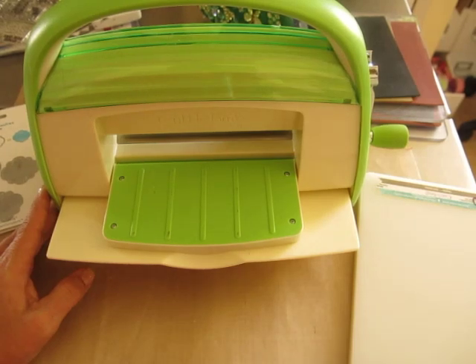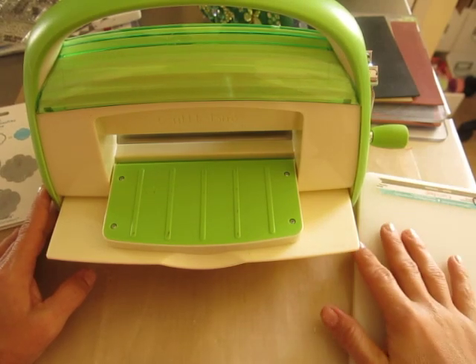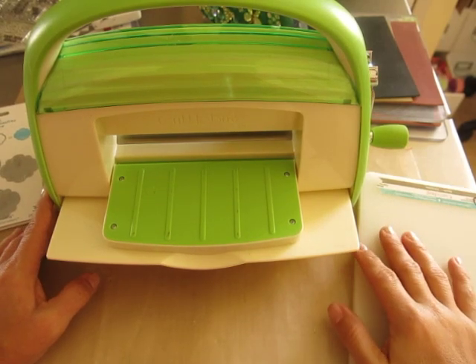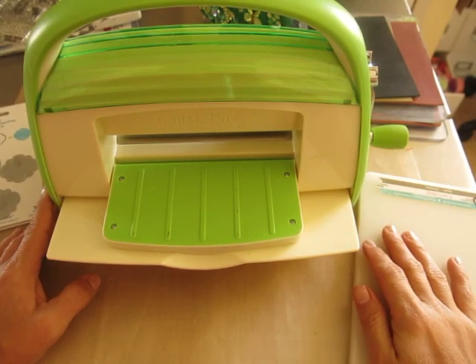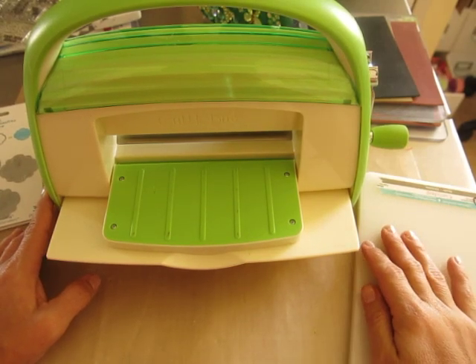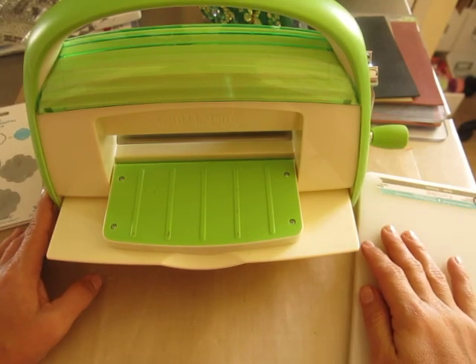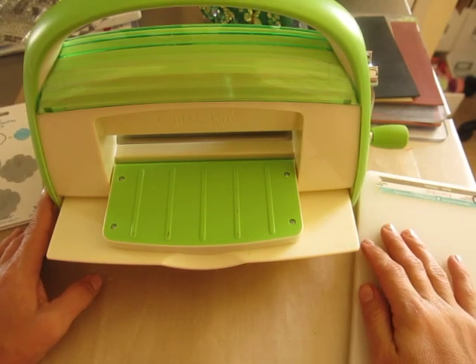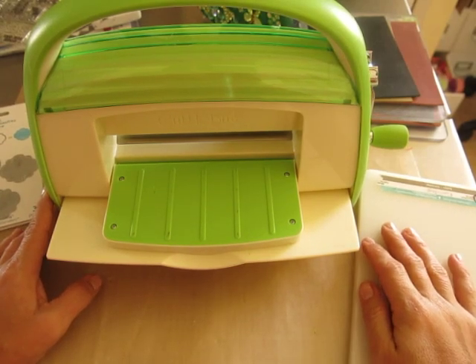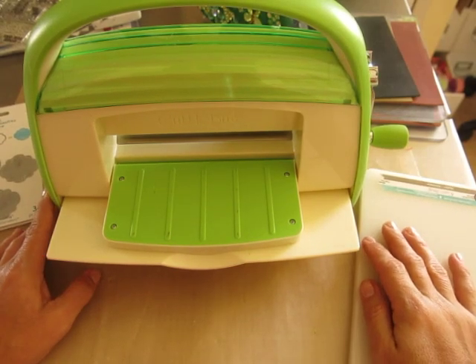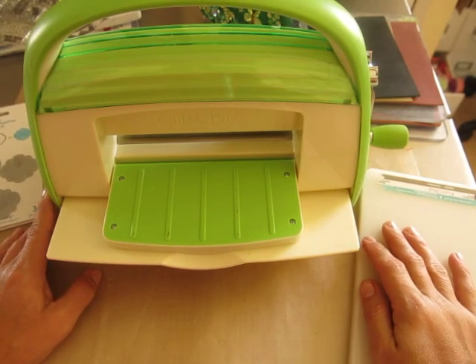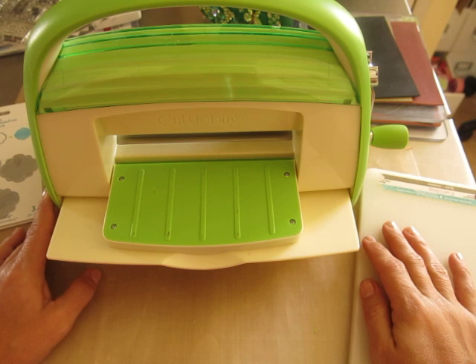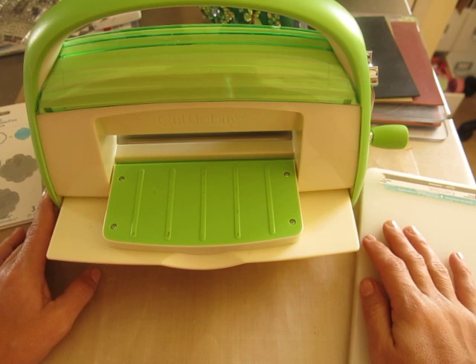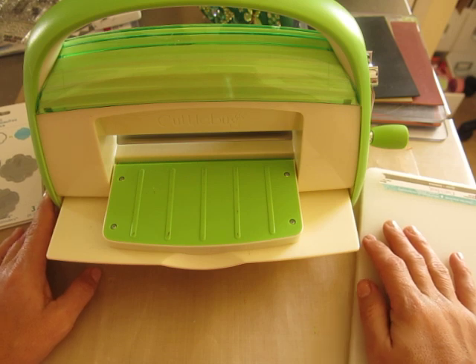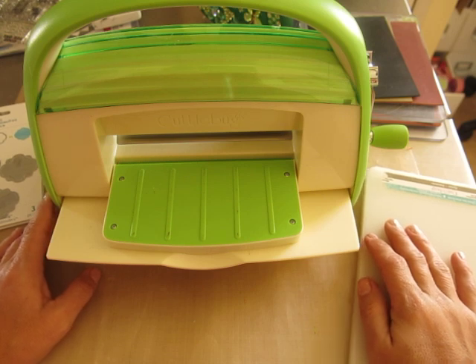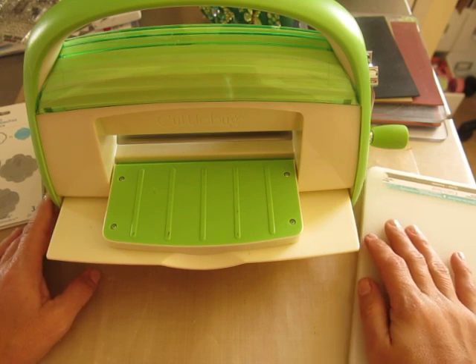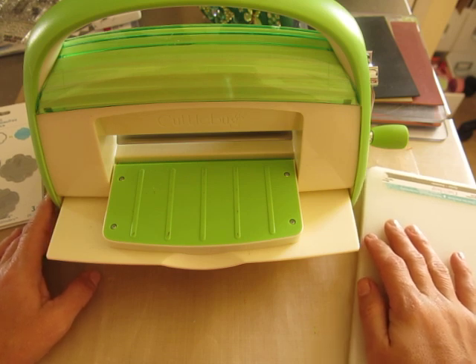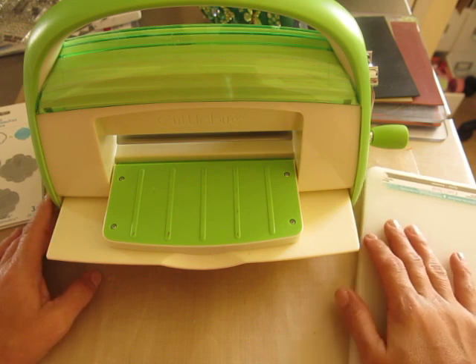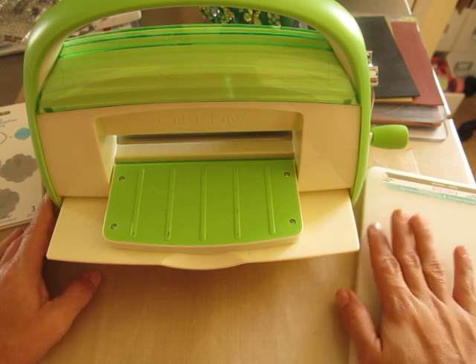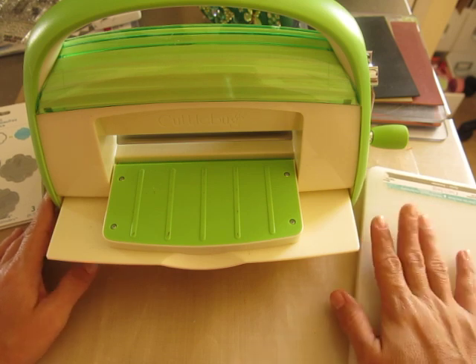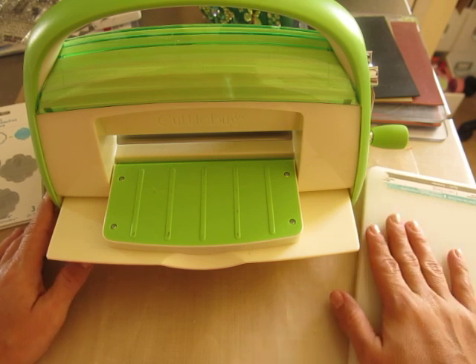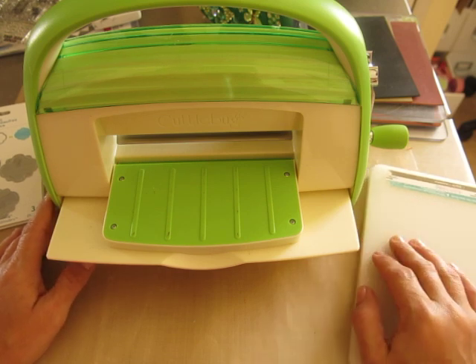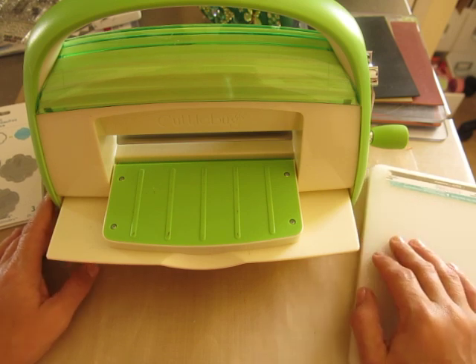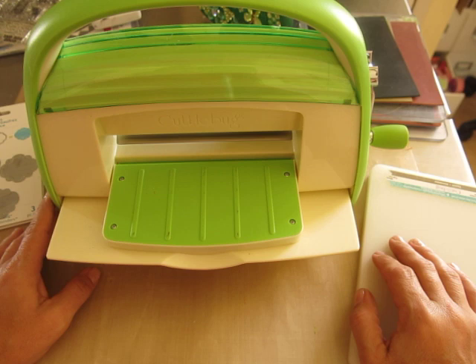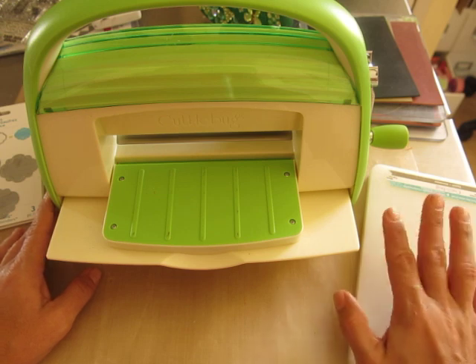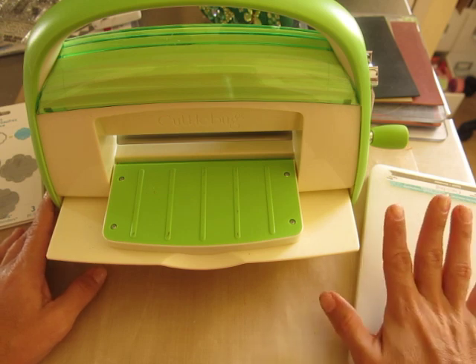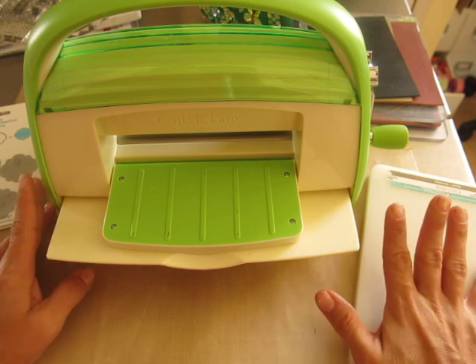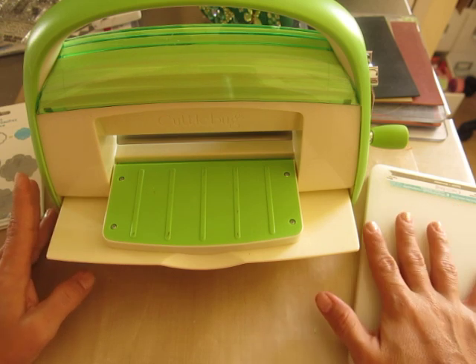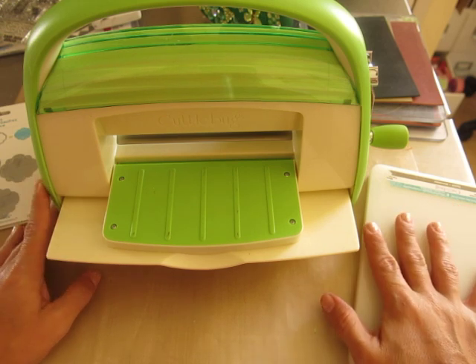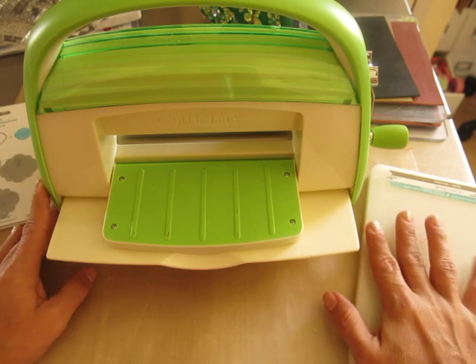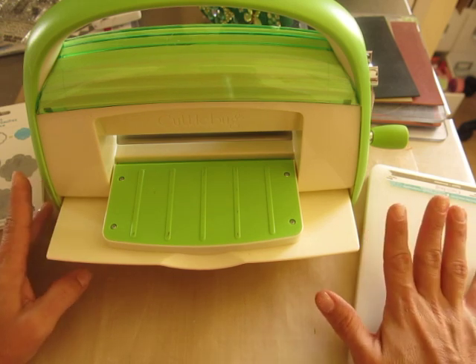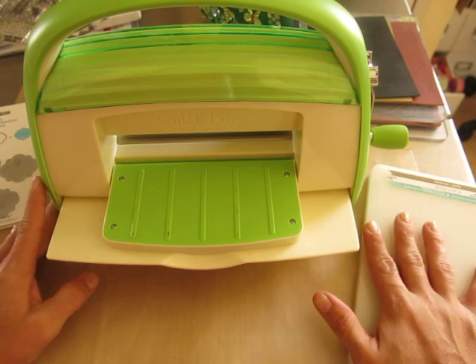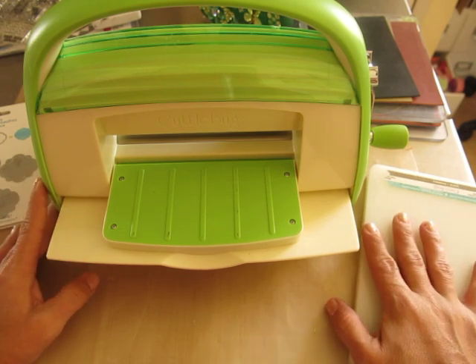Hi everybody! Merry Christmas! It is Janice. It's December 24th, 2013 and I am doing a video because I have been playing with a new toy that I got today.